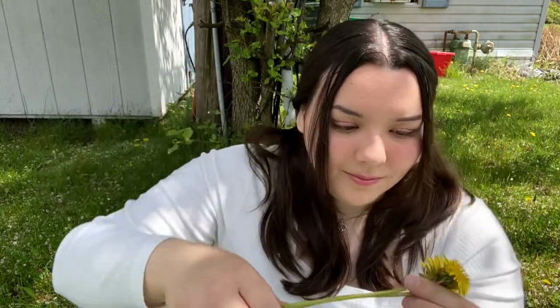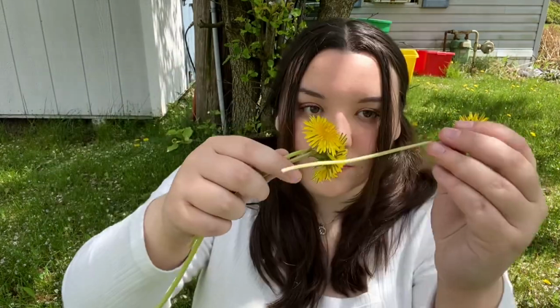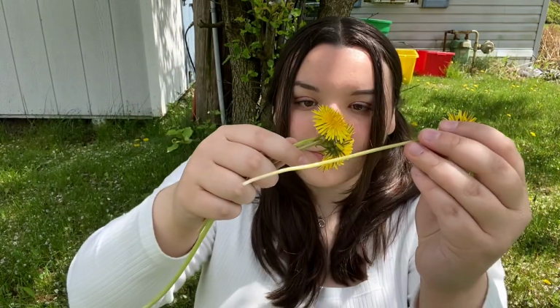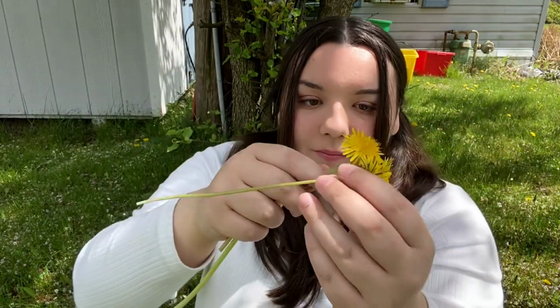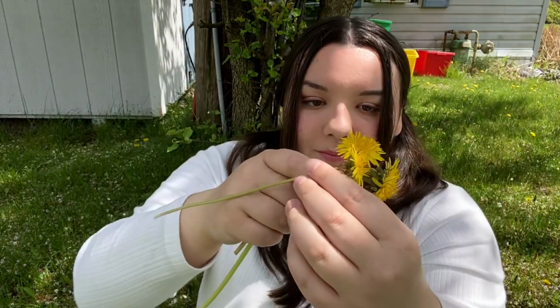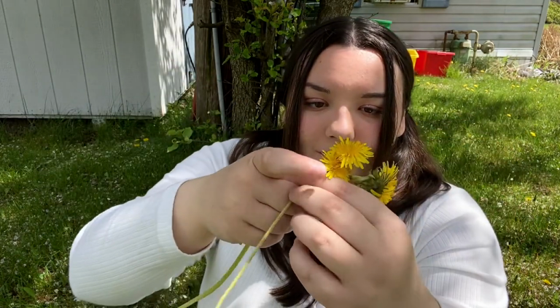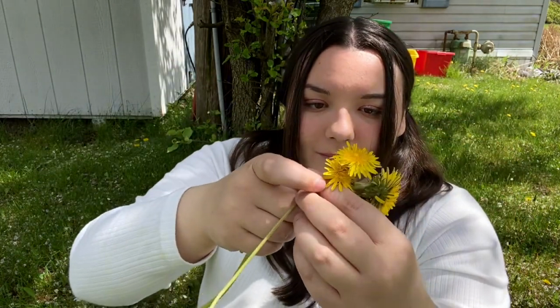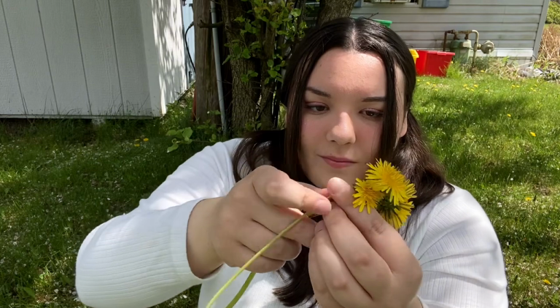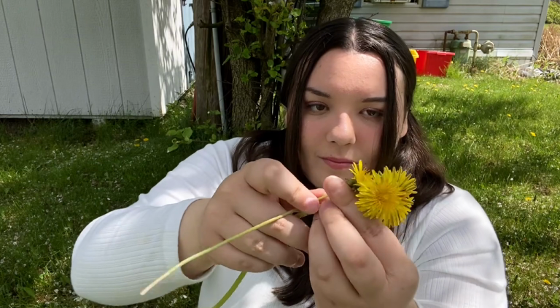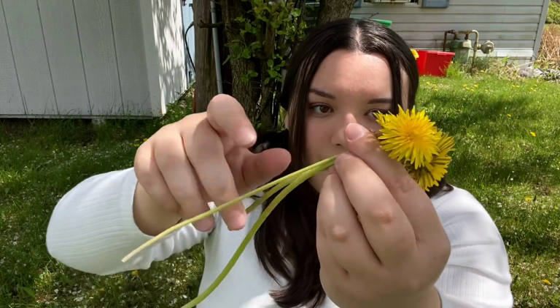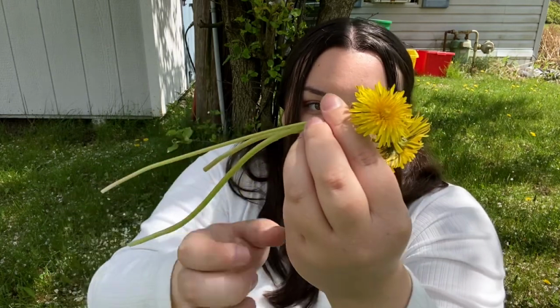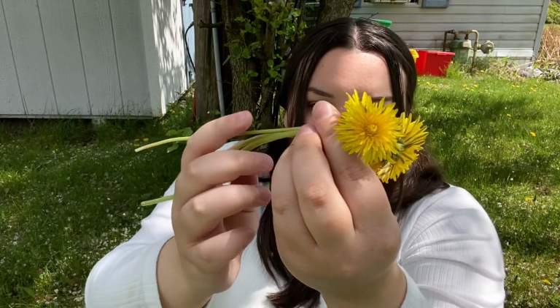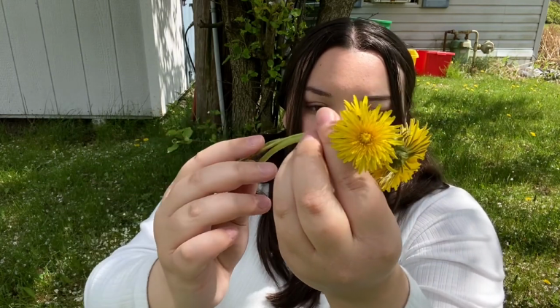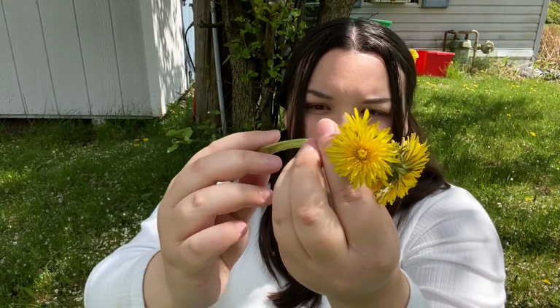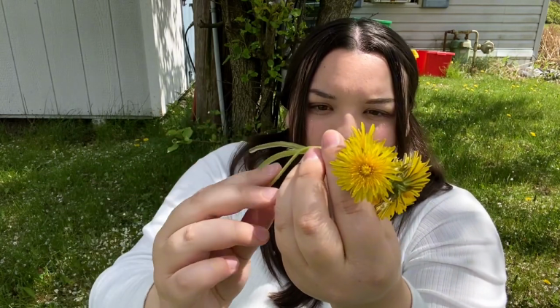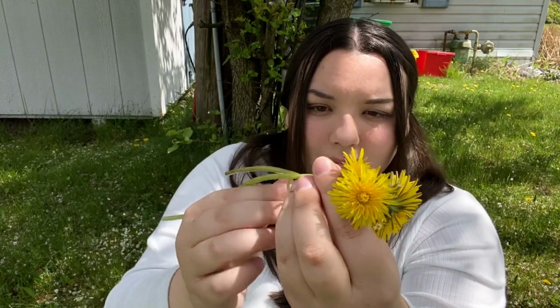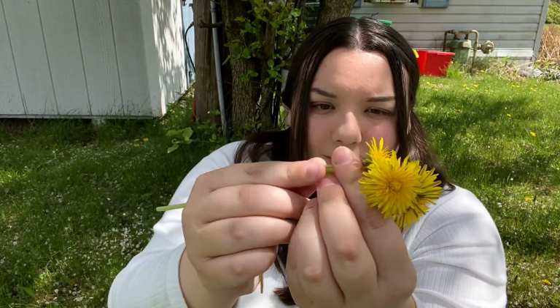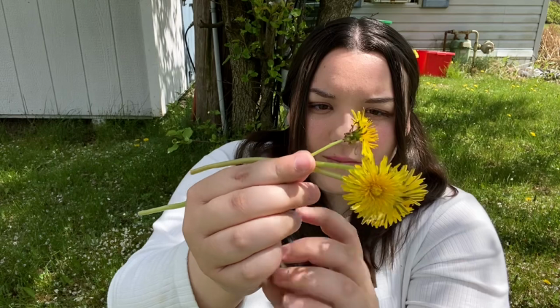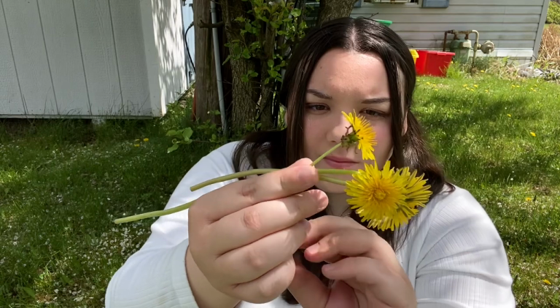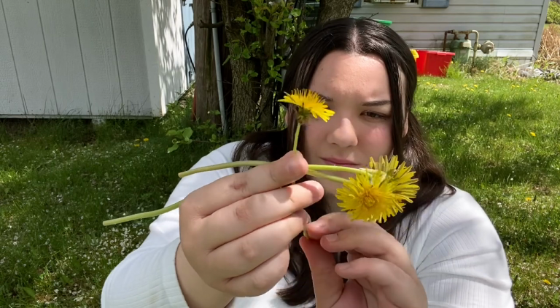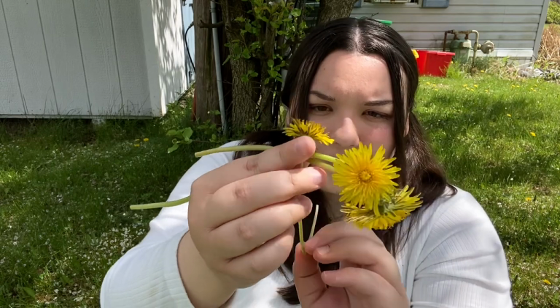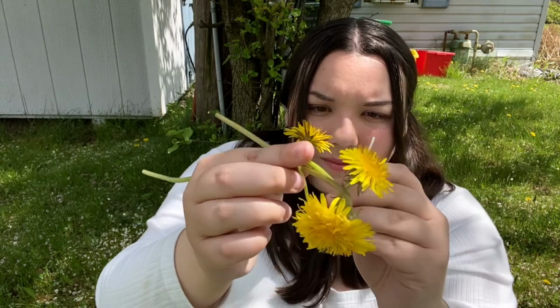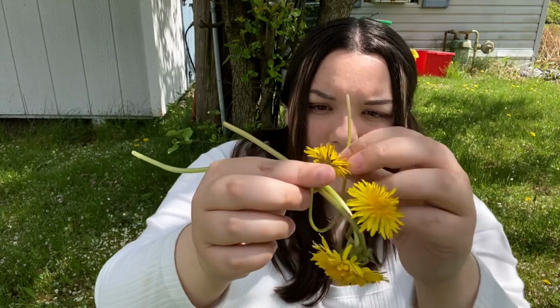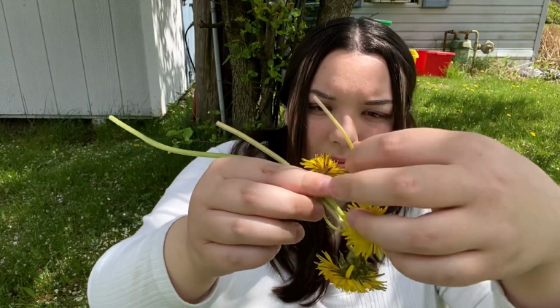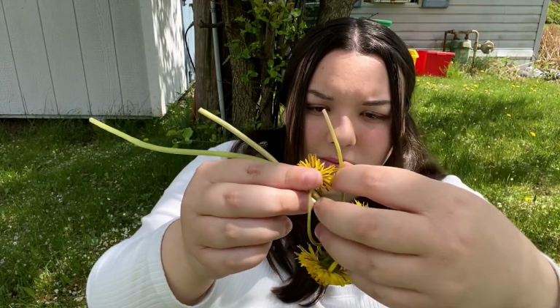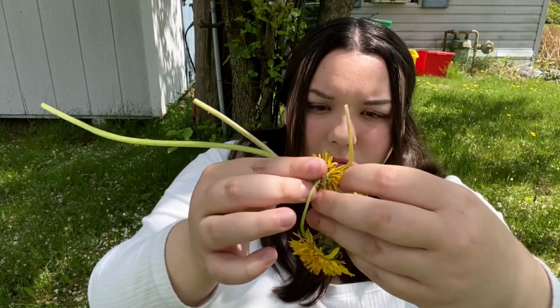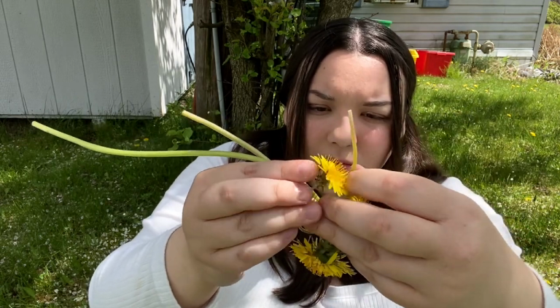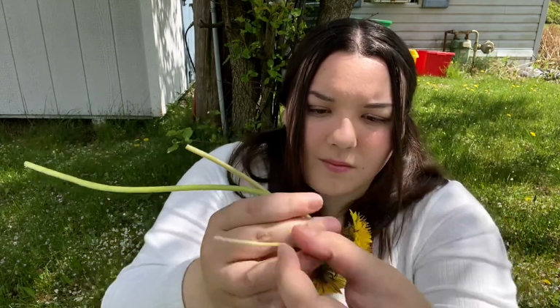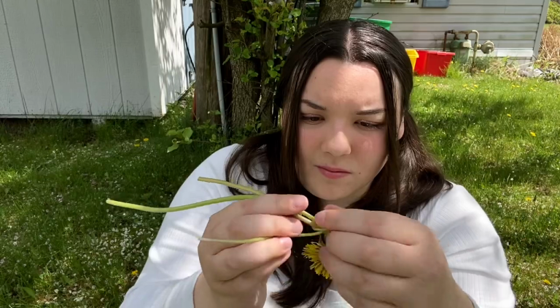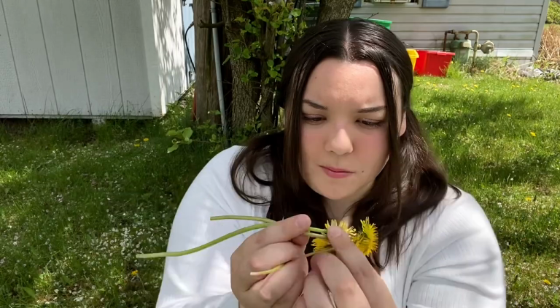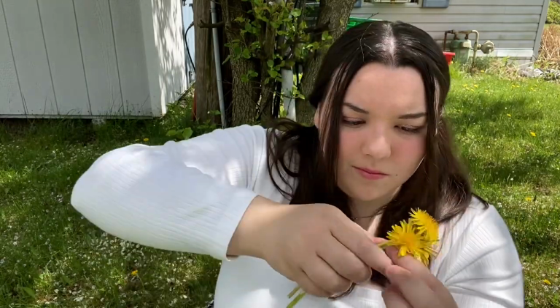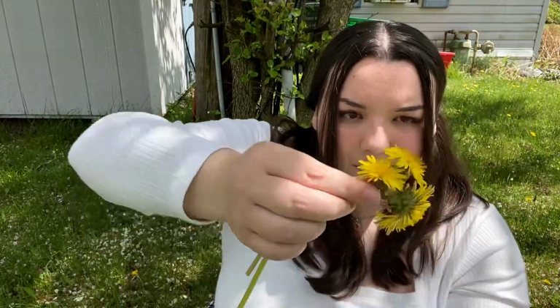Next, take your third dandelion and put it next to the vertical one. You're gonna do the same thing where you loop it underneath and loop it in between the two buds of the flowers, then hold it sideways. You're just gonna want to keep repeating that process.